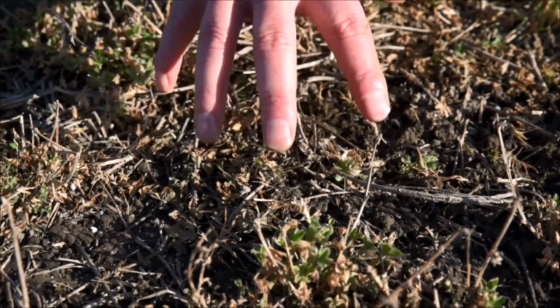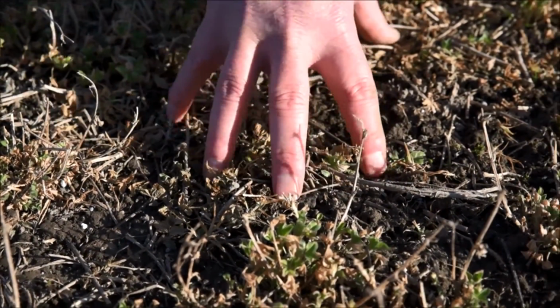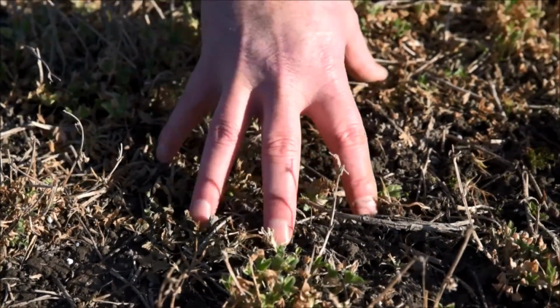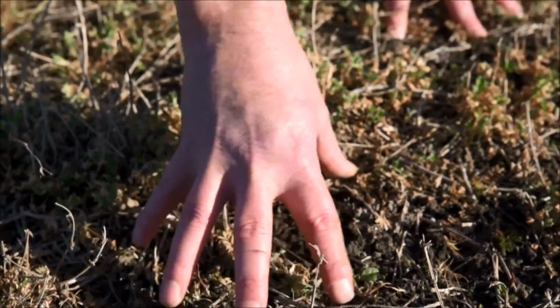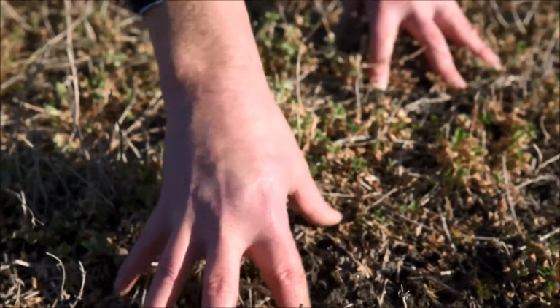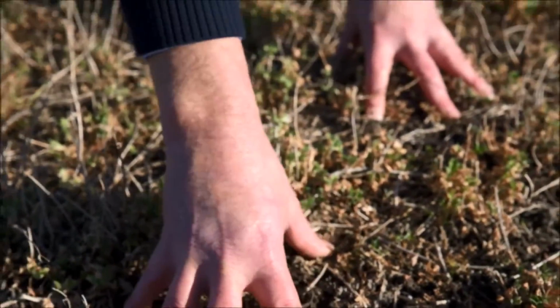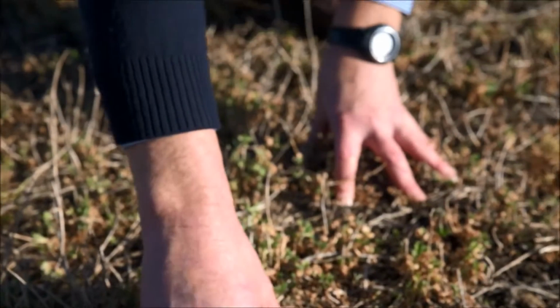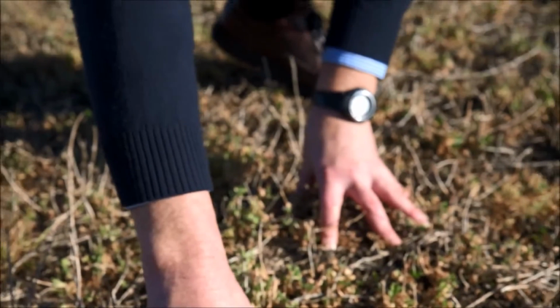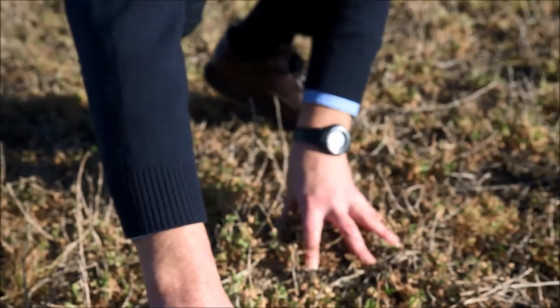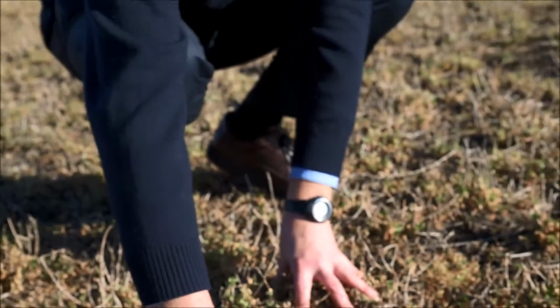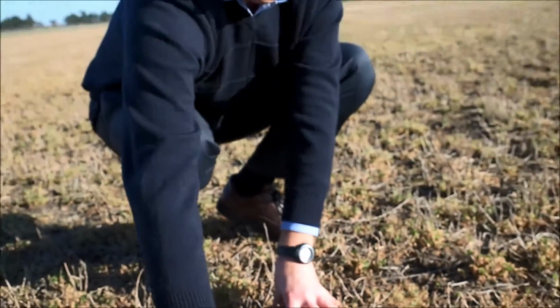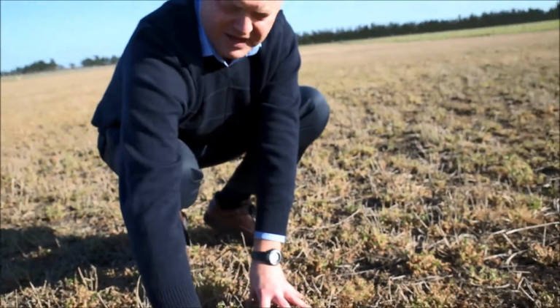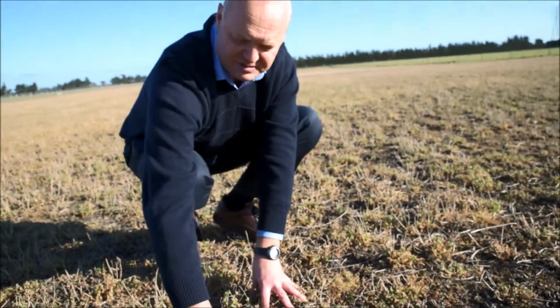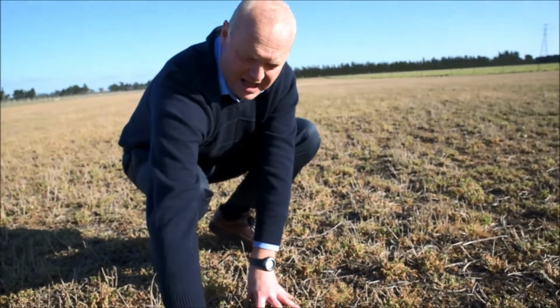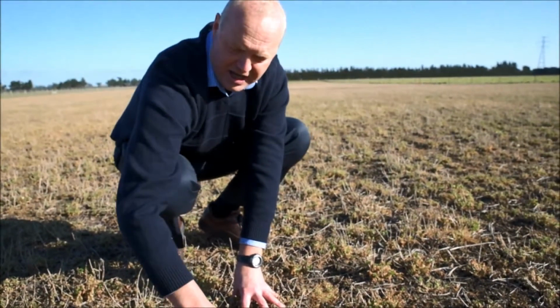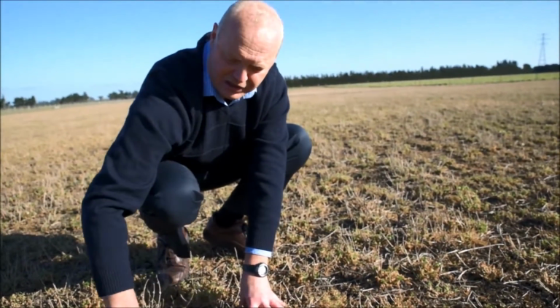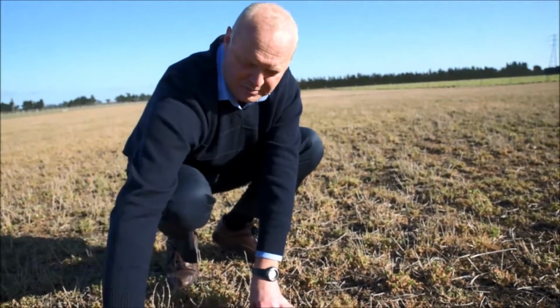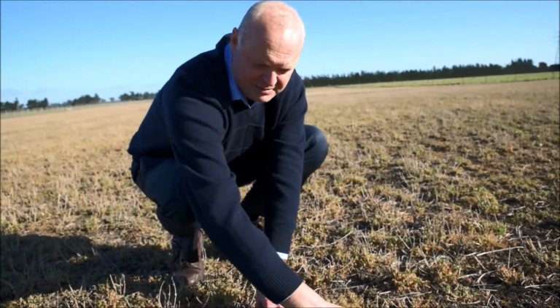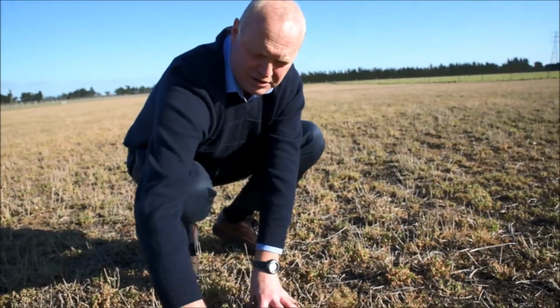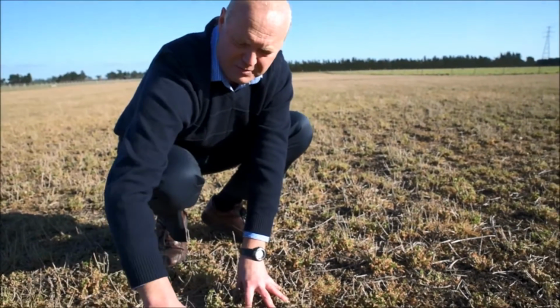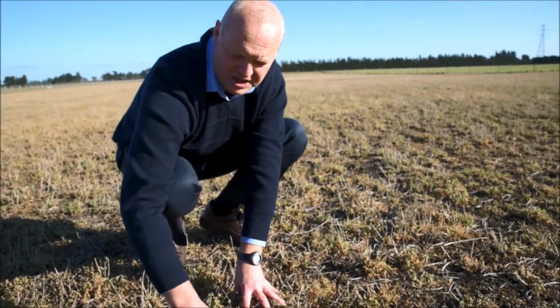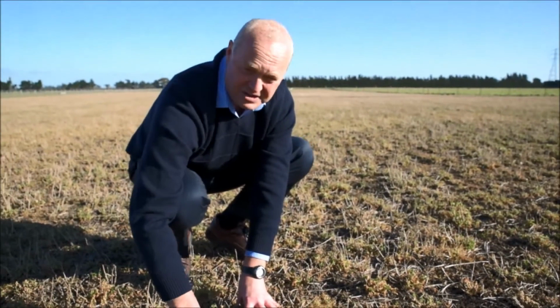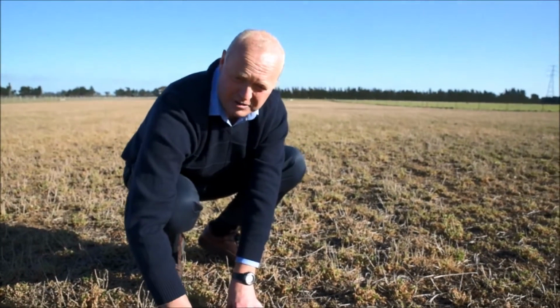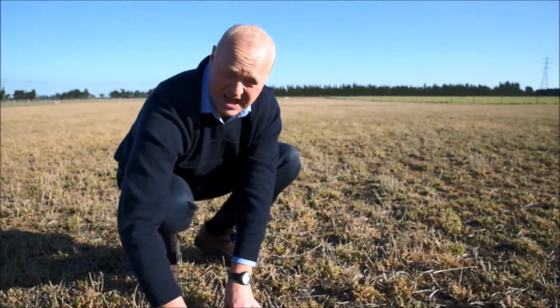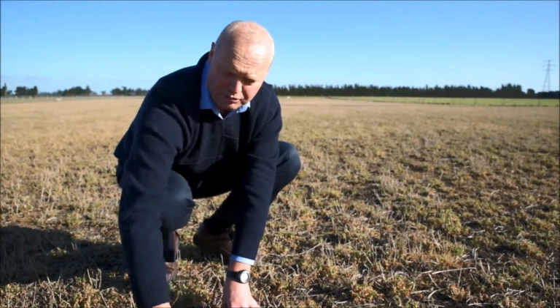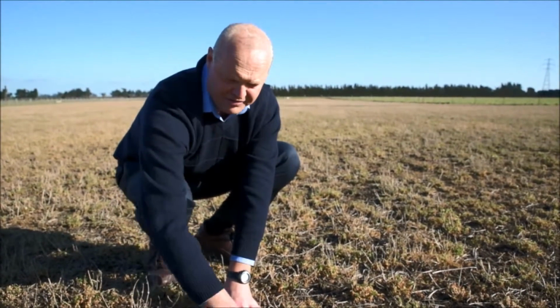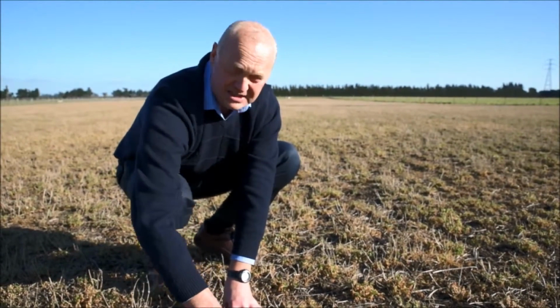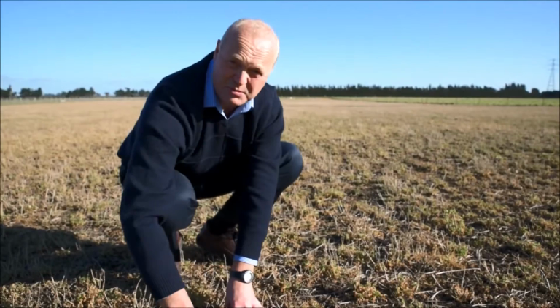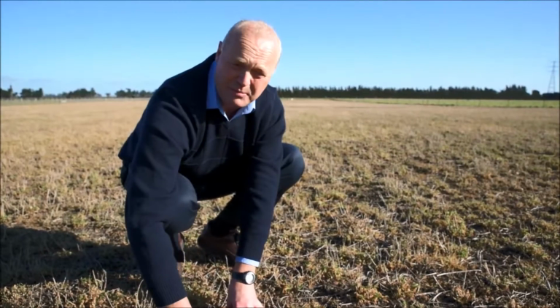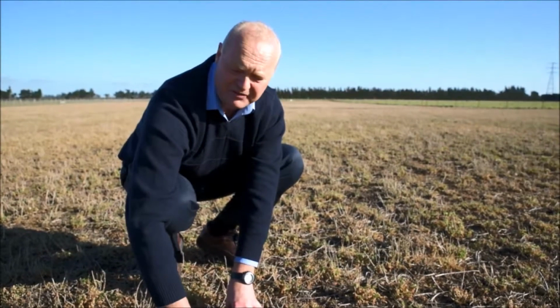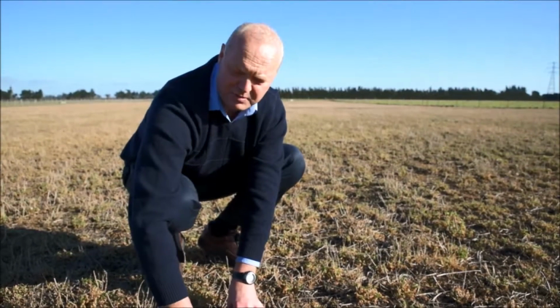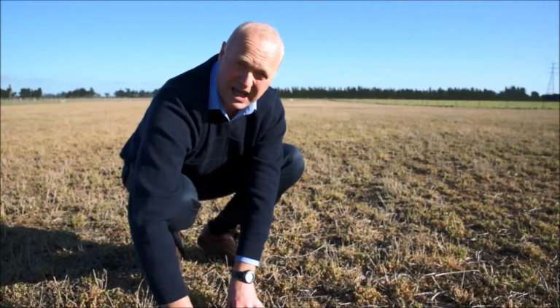The lucerne, even though it's not occupying this space, we want it to draw the moisture out of that in the spring and for the lucerne plants to actually use all of the moisture that's available to this stand rather than the weeds. So that's why we keep it as weed free as we possibly can.